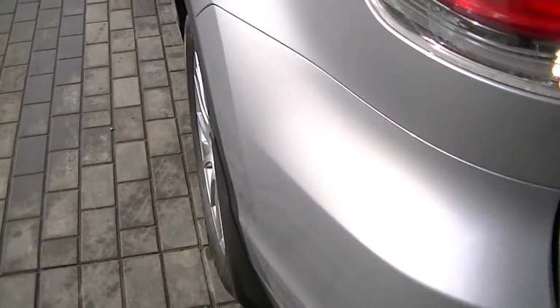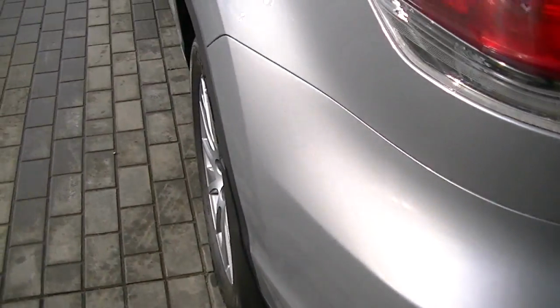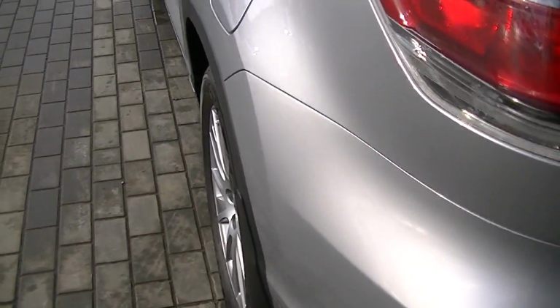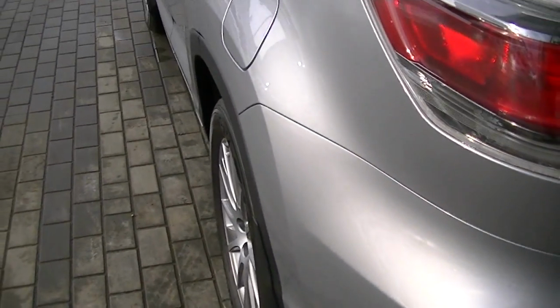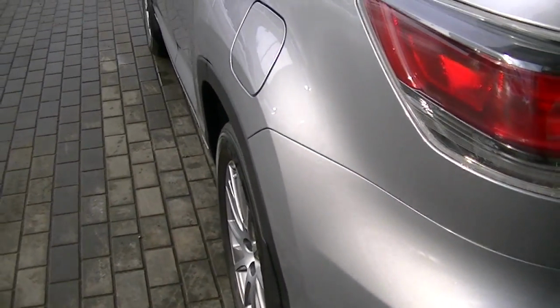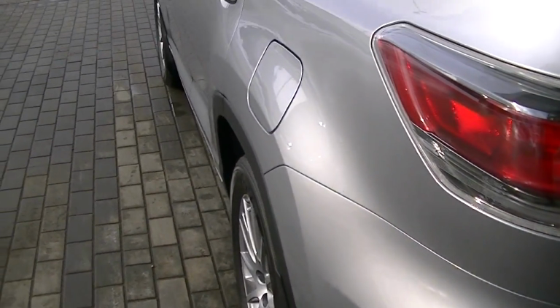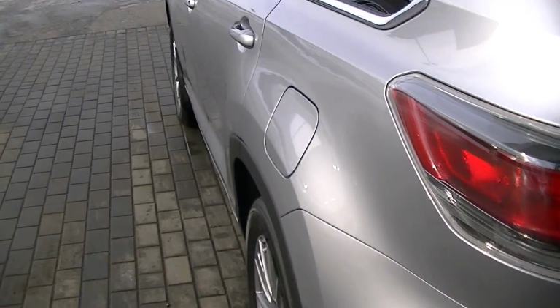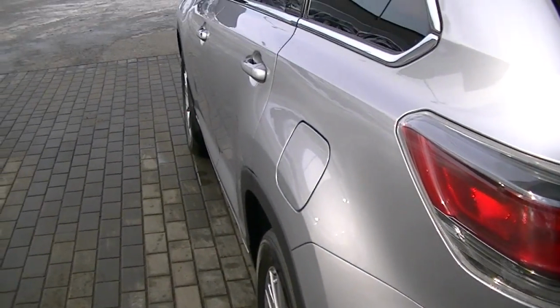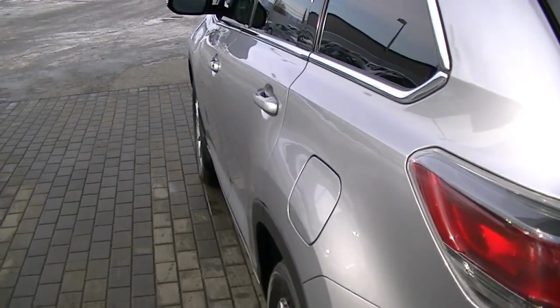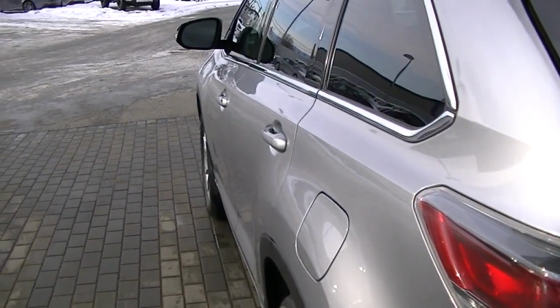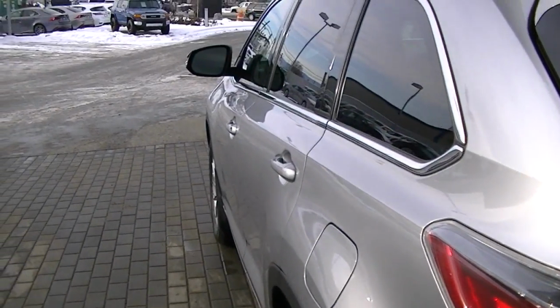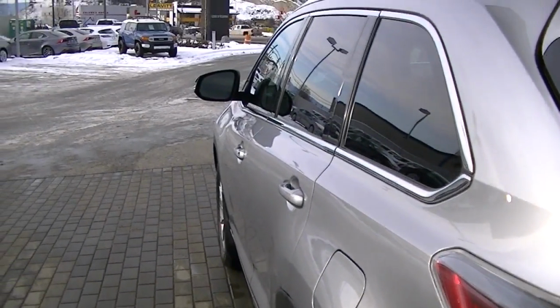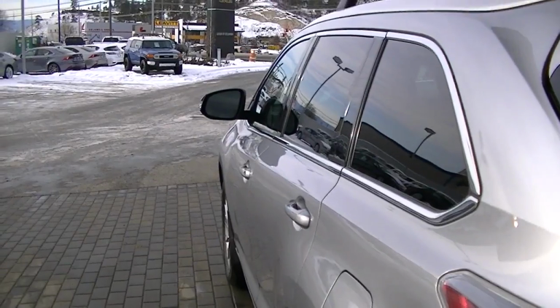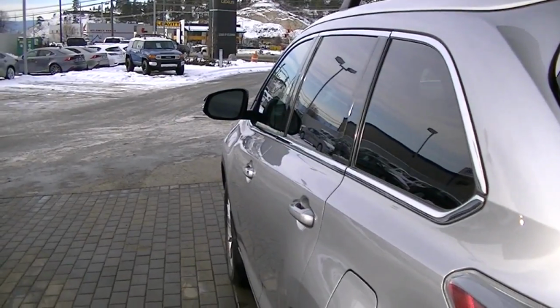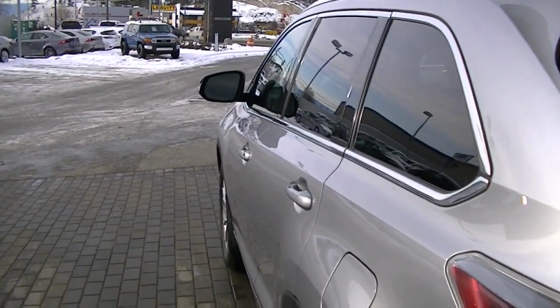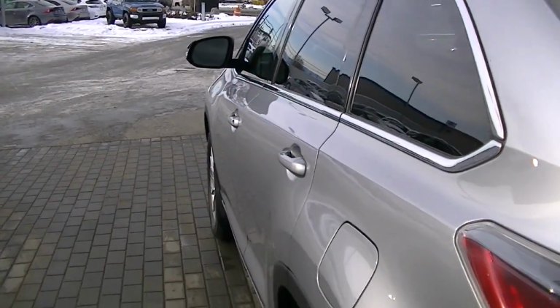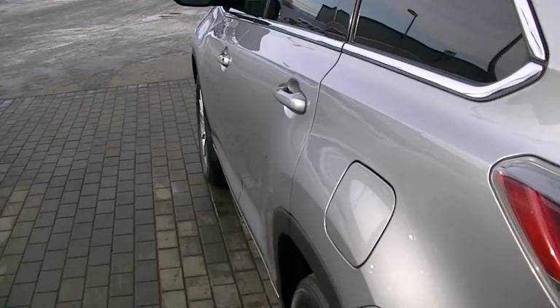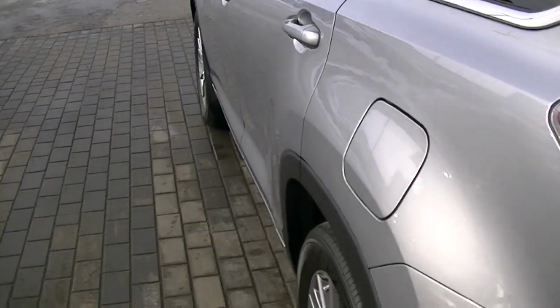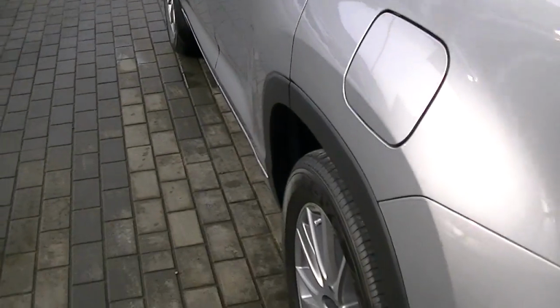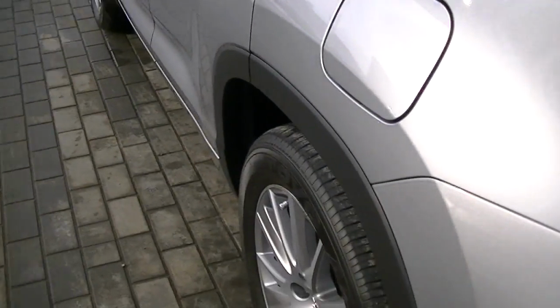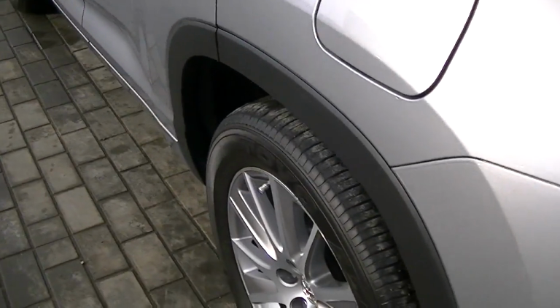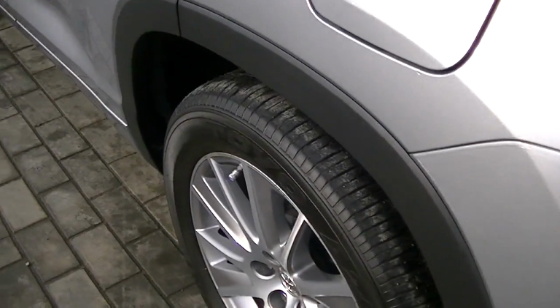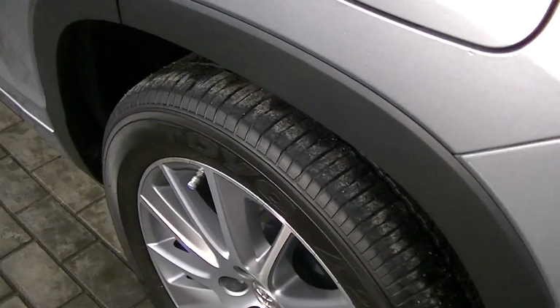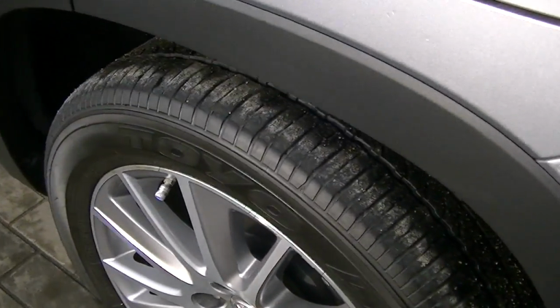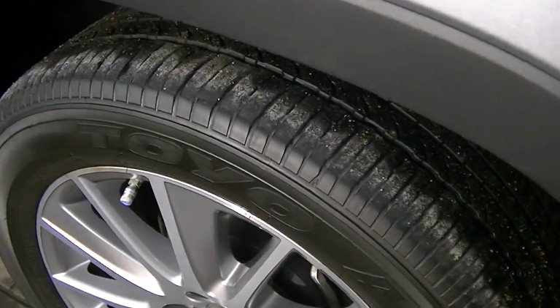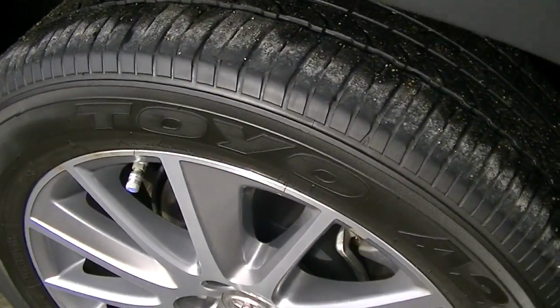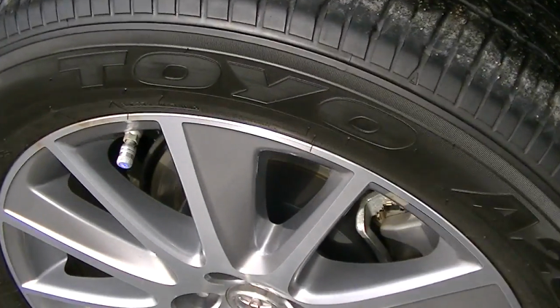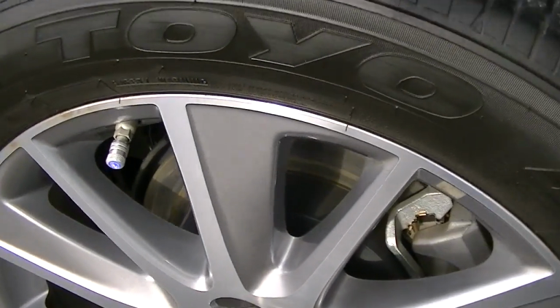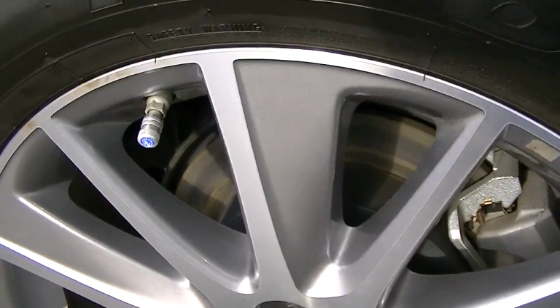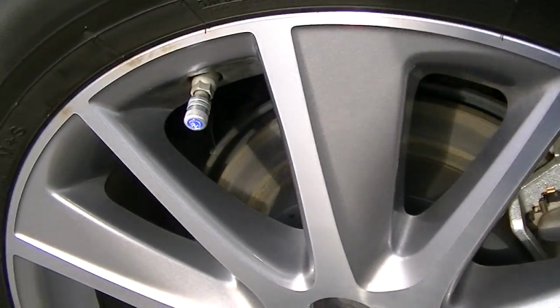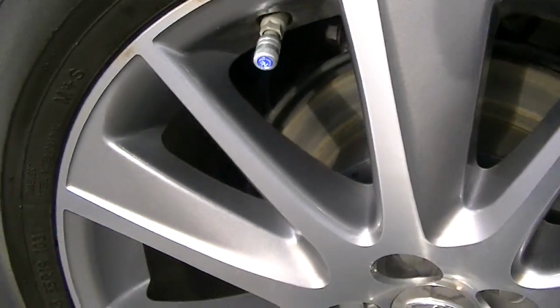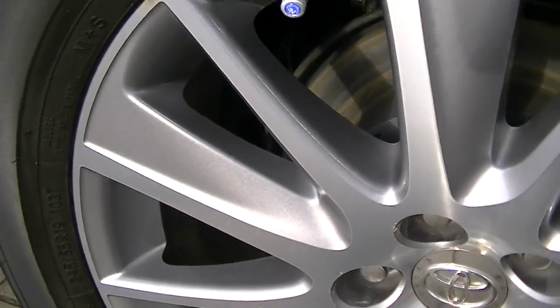Coming down the driver's side. These are M&S, so a mud and snow tire.